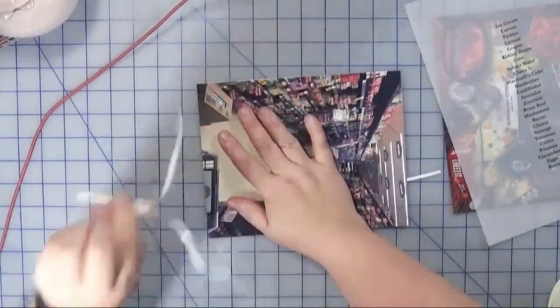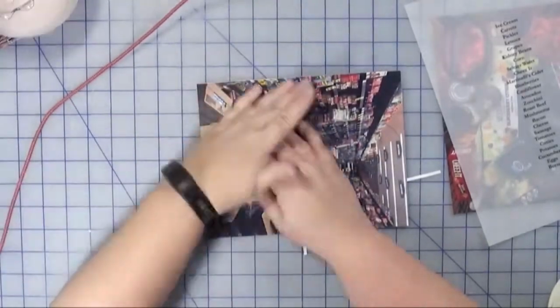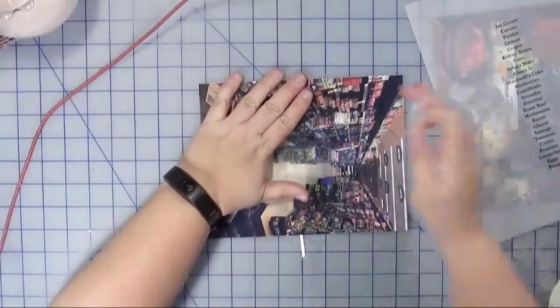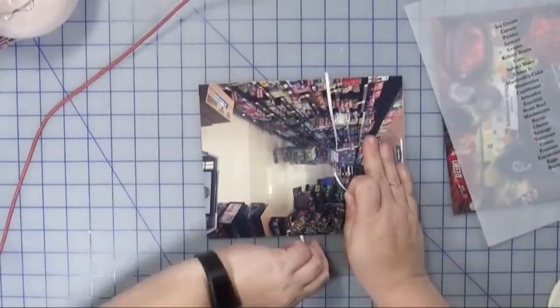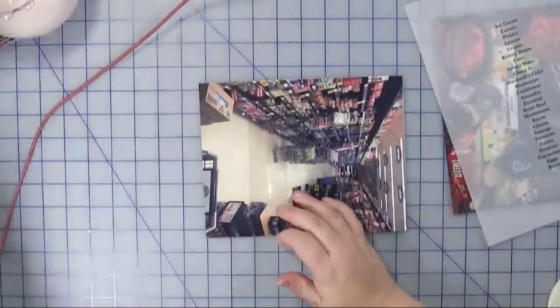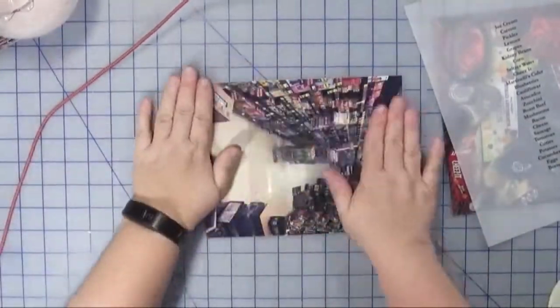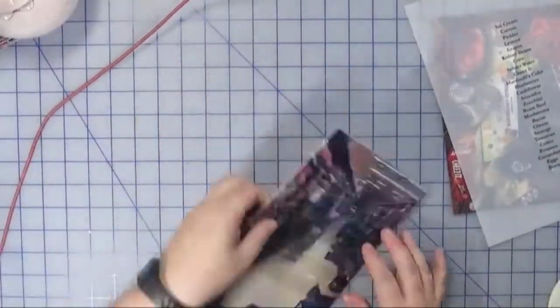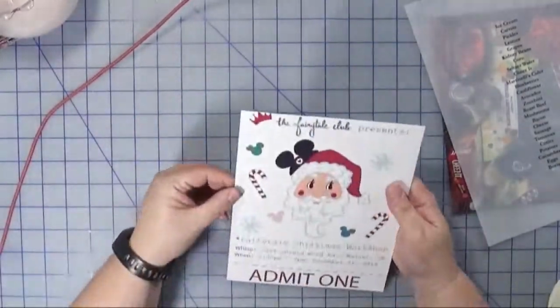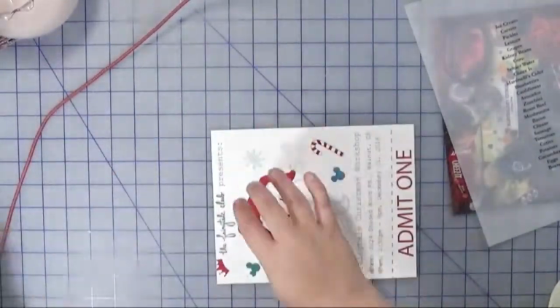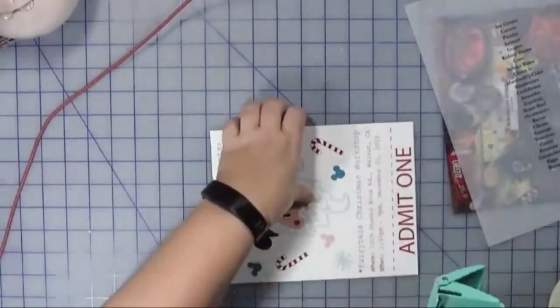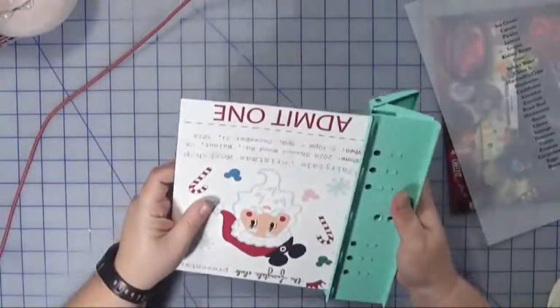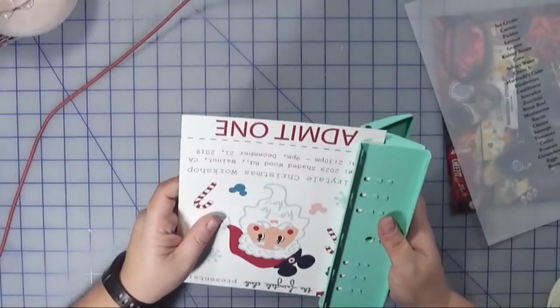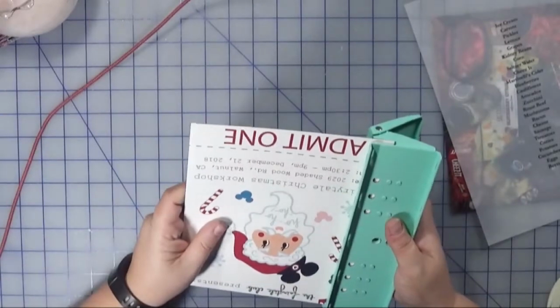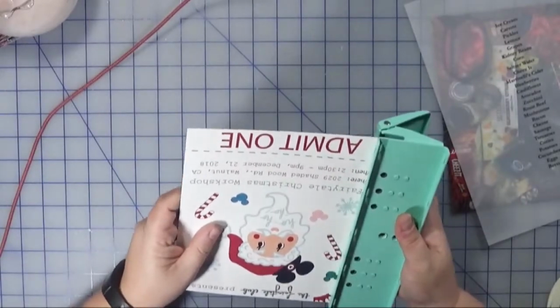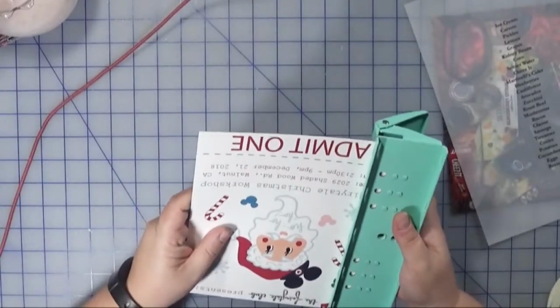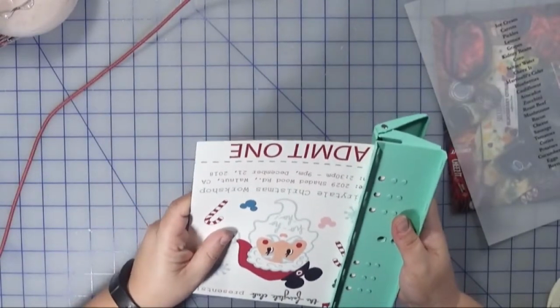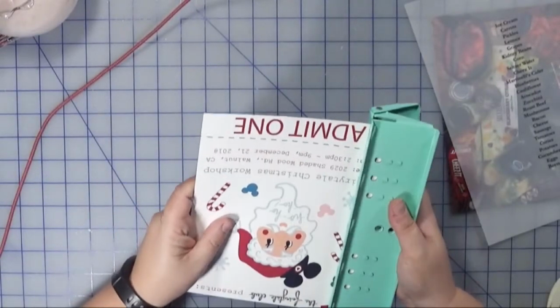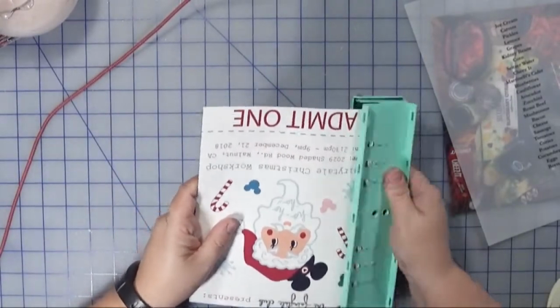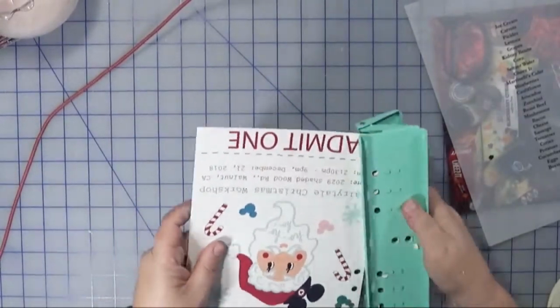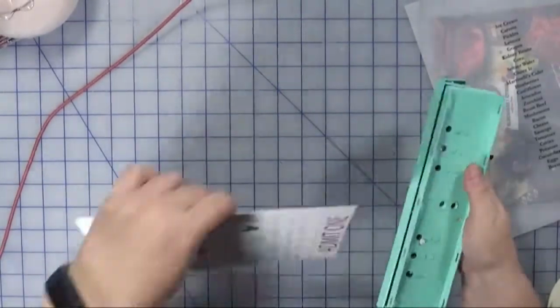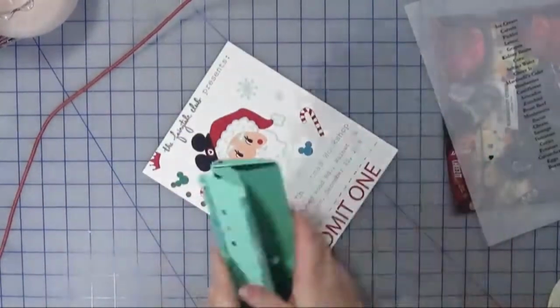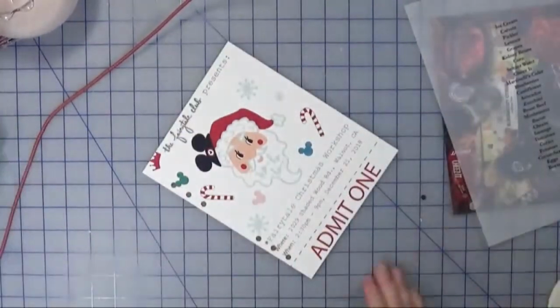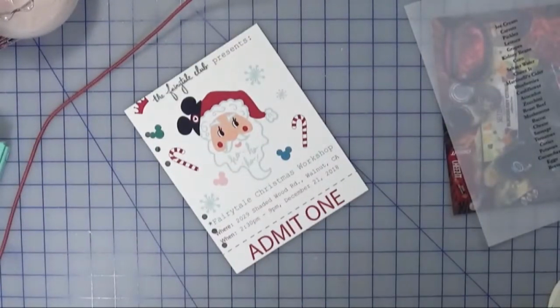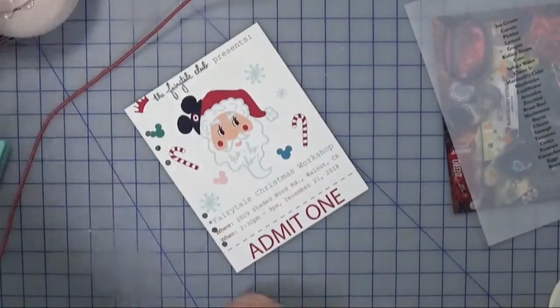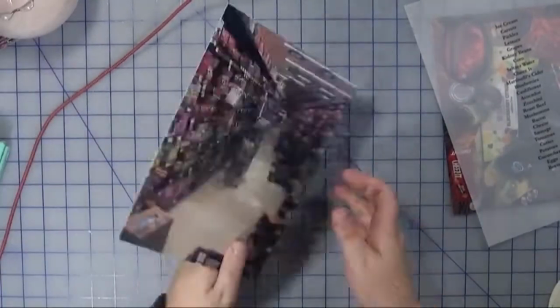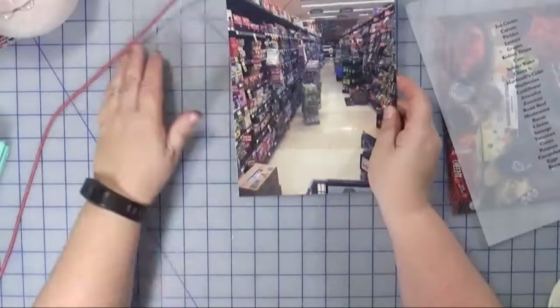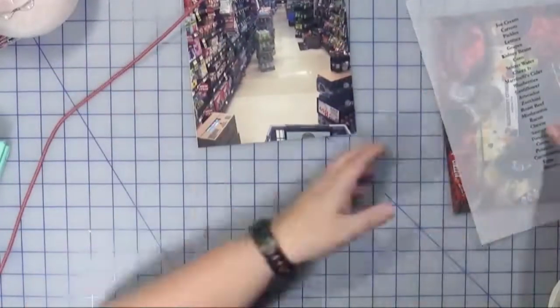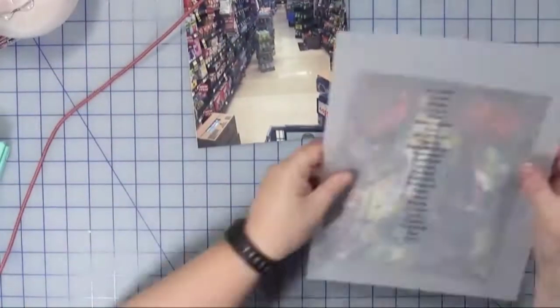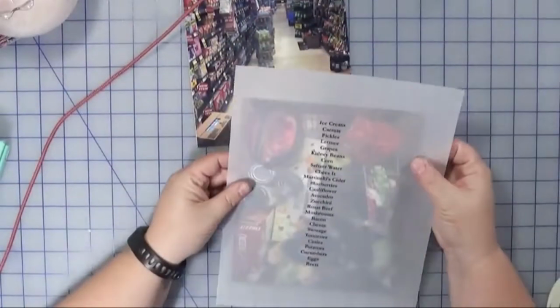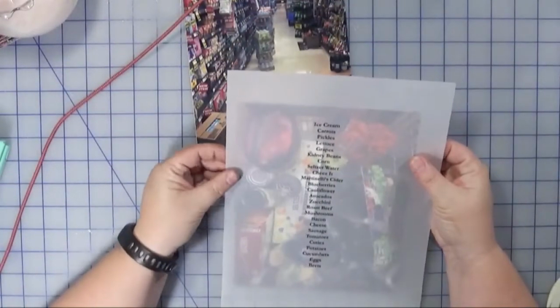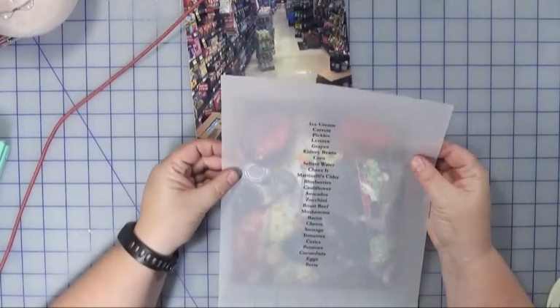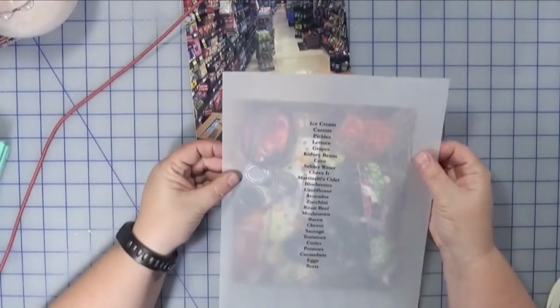This is my last grocery run before Christmas, so I needed to make sure that I got everything because basically I hate crowds, and yeah, this was what I was attempting to do.